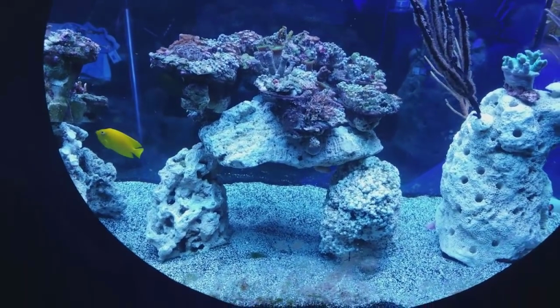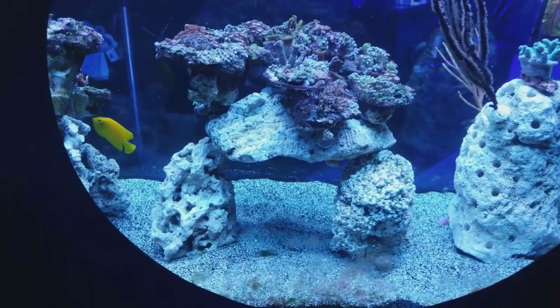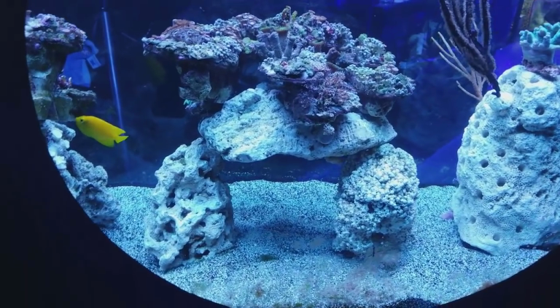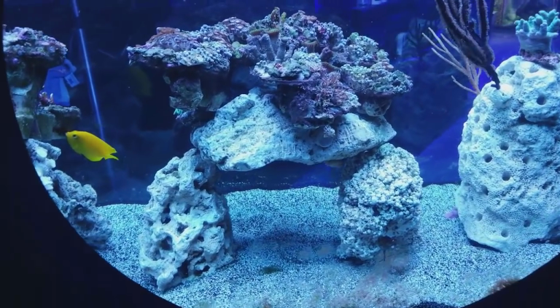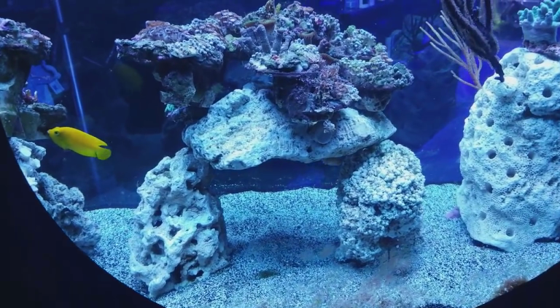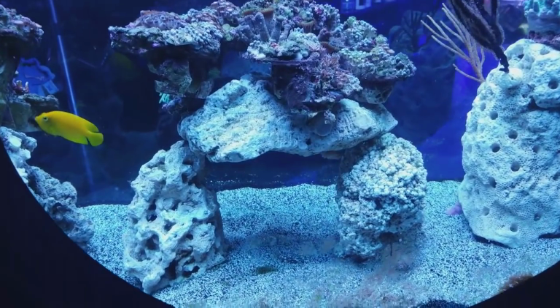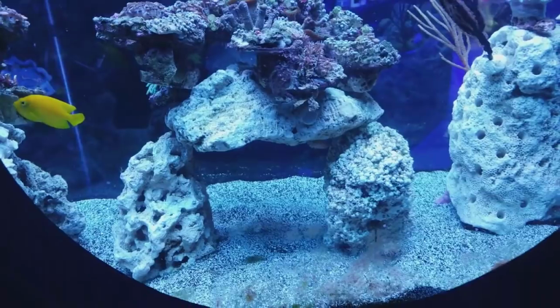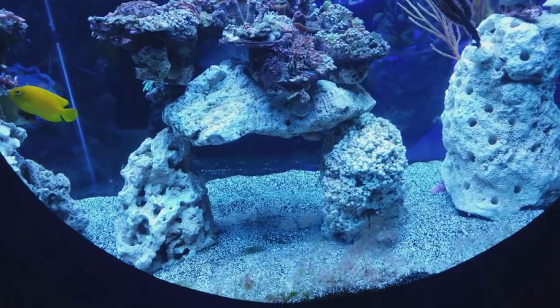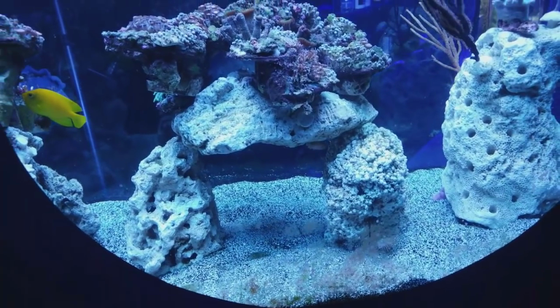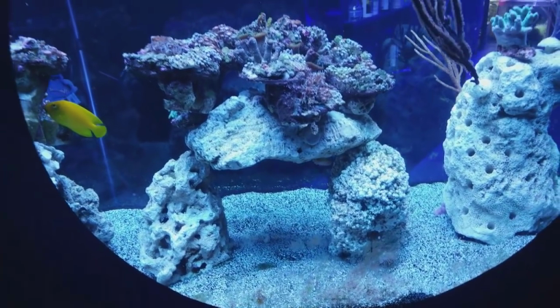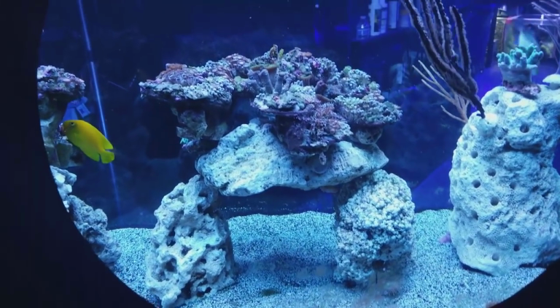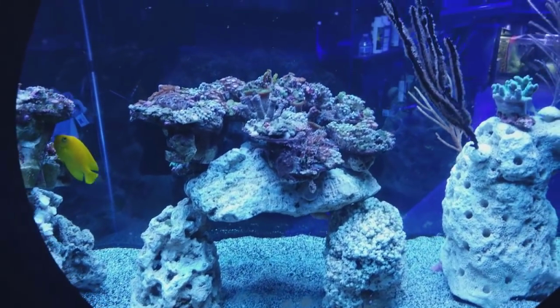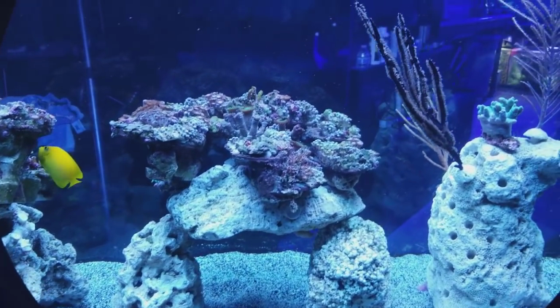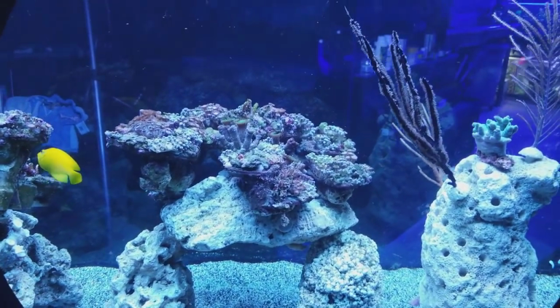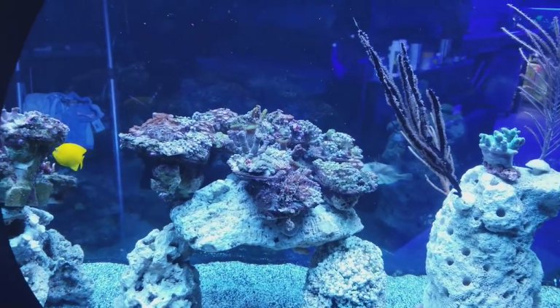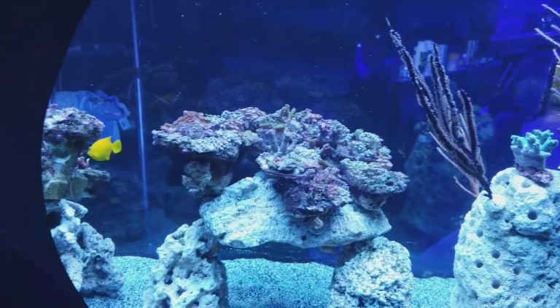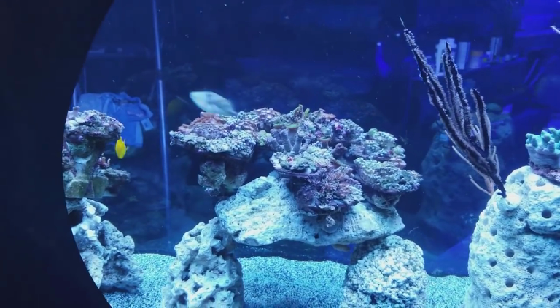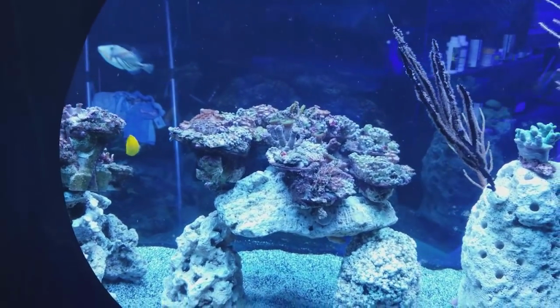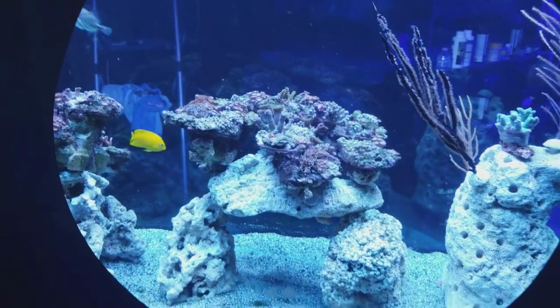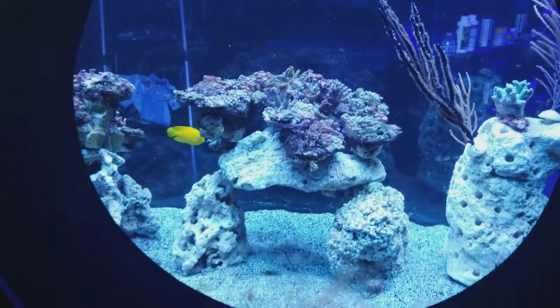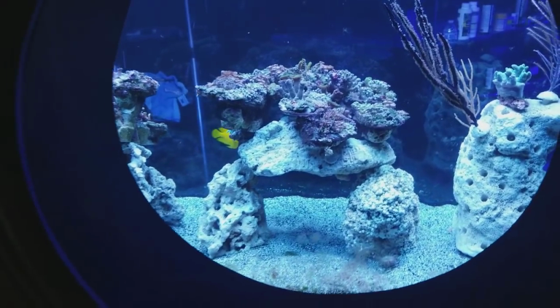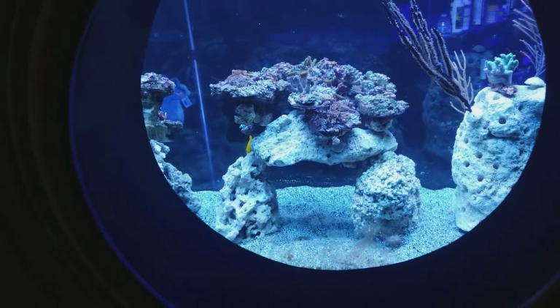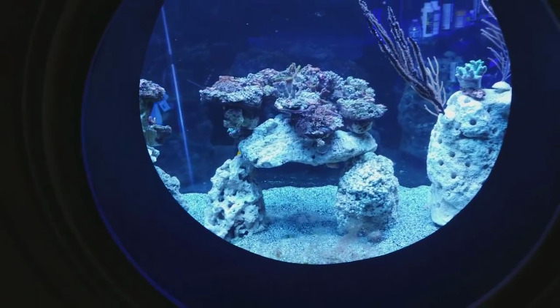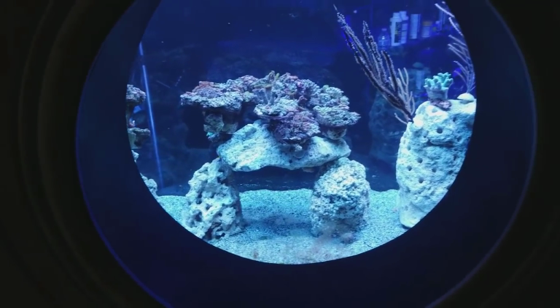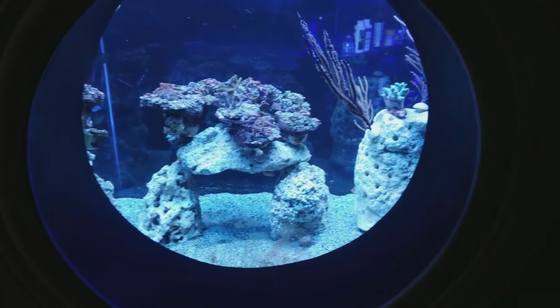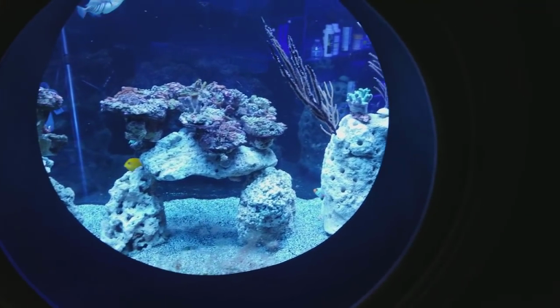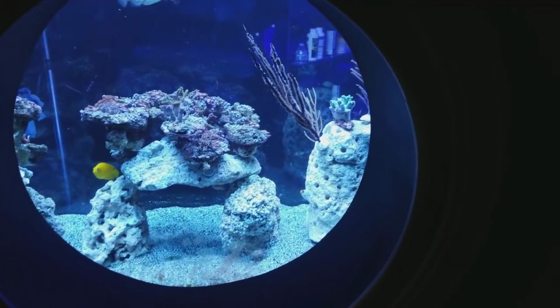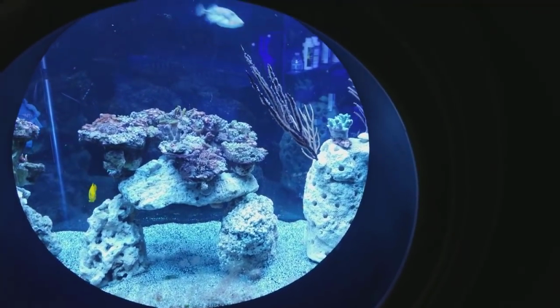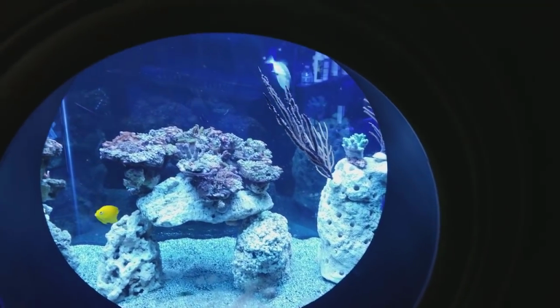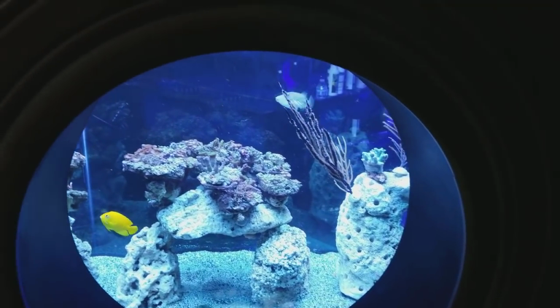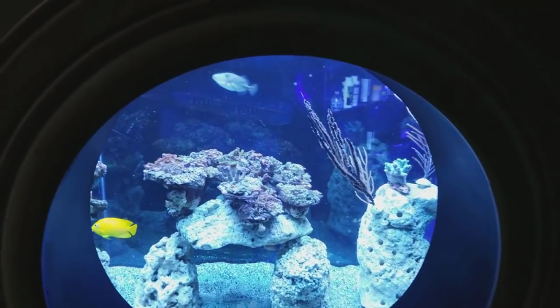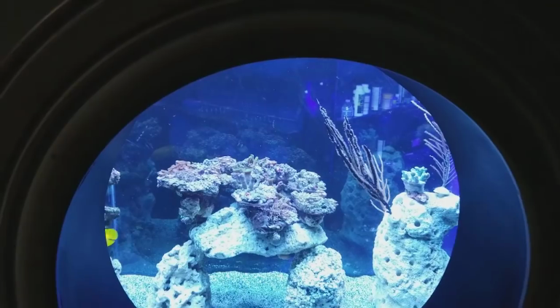I just wanted to let you know for Mistake Monday that I have actually killed some coral by mixing up the sand bed when I shouldn't have.